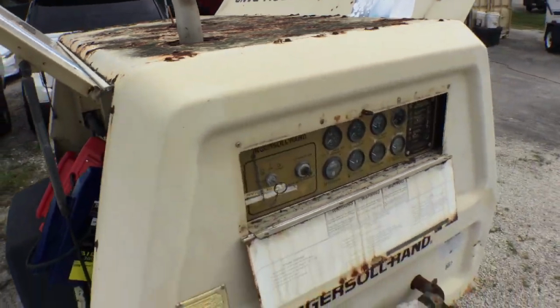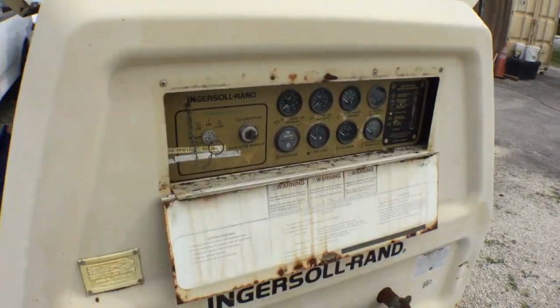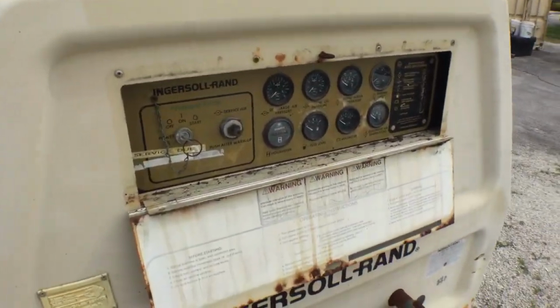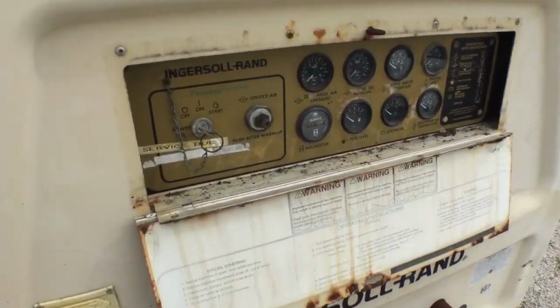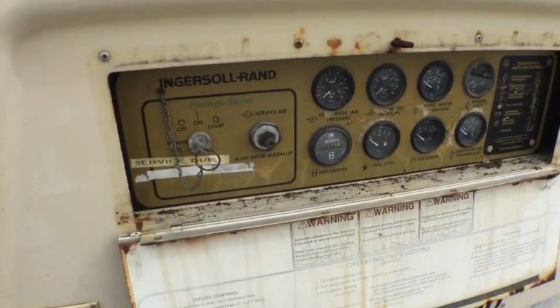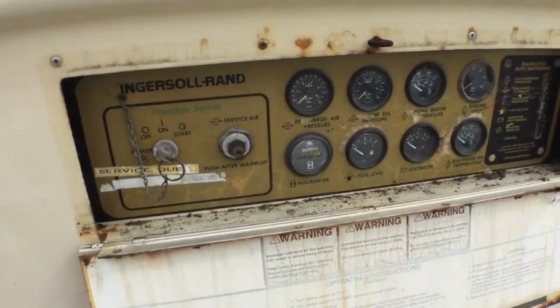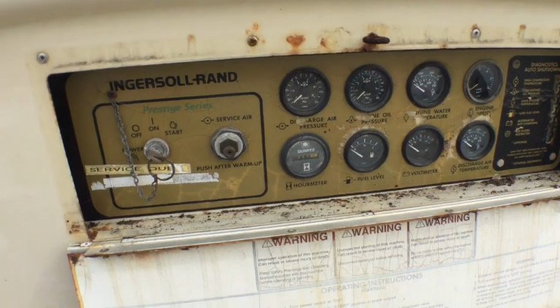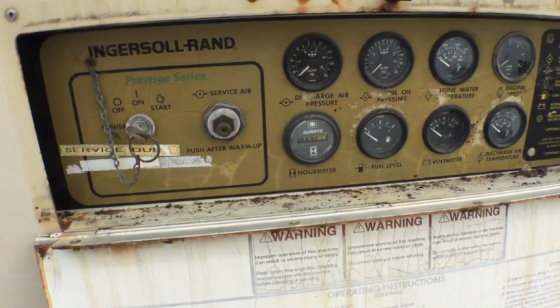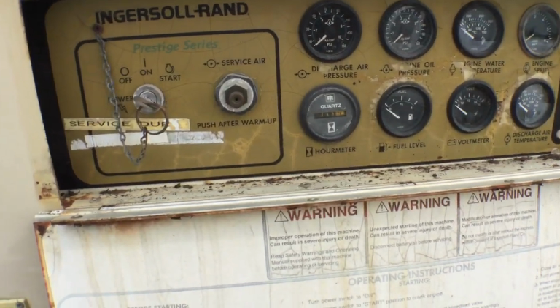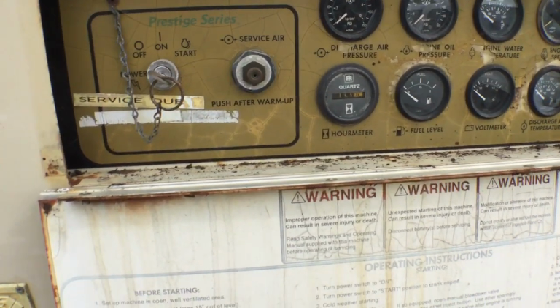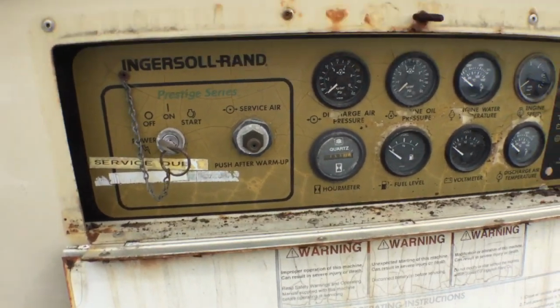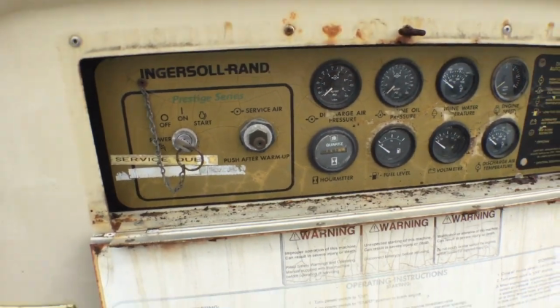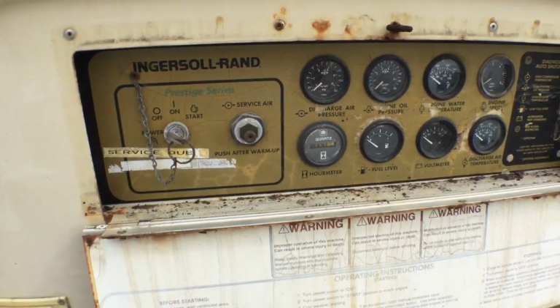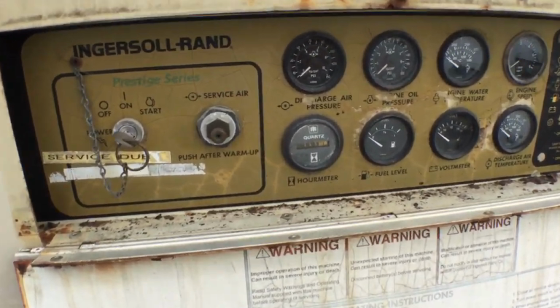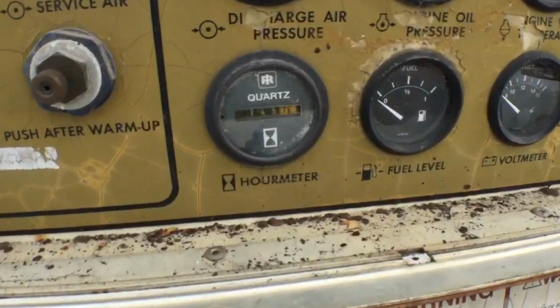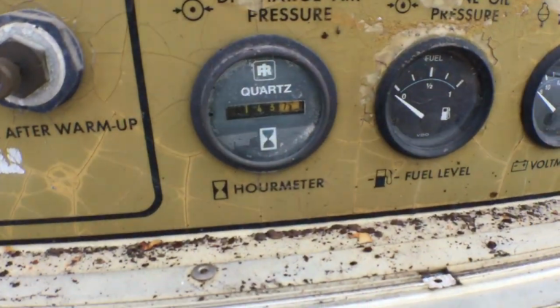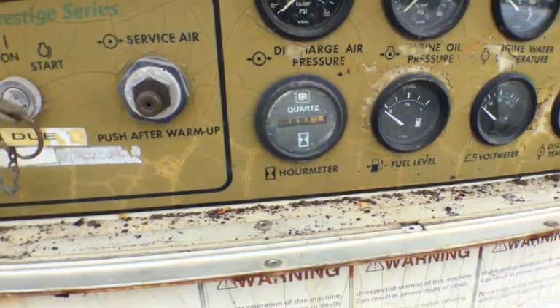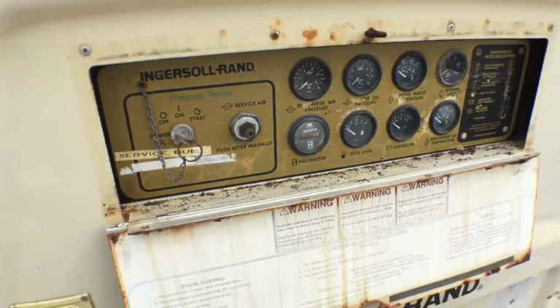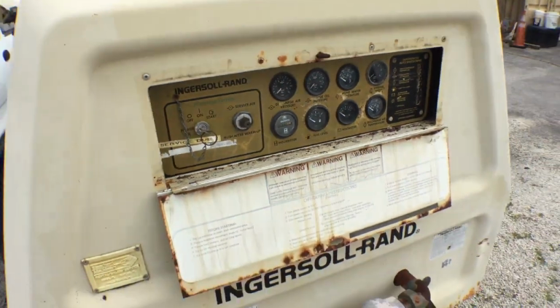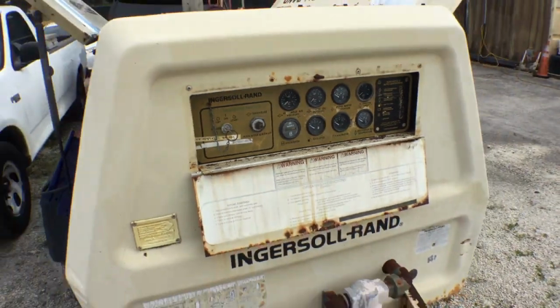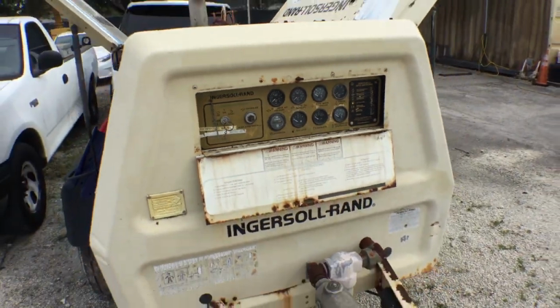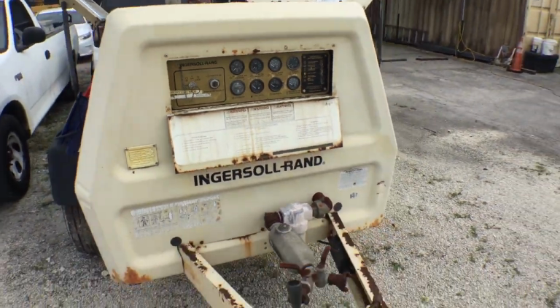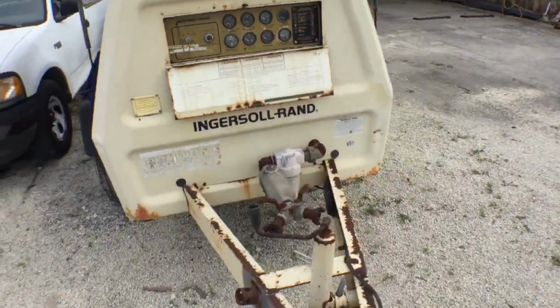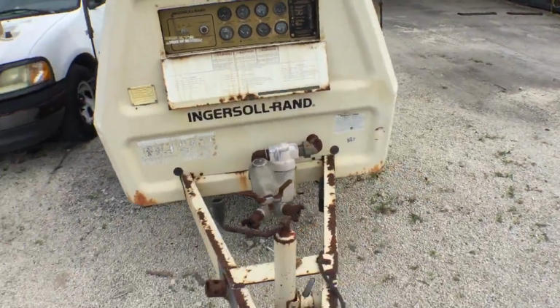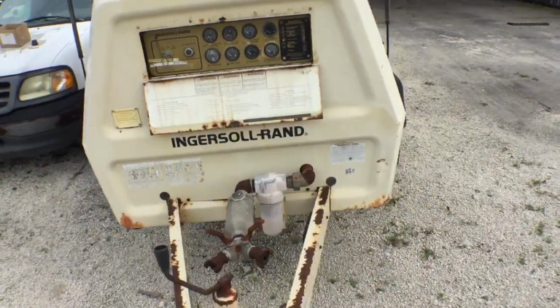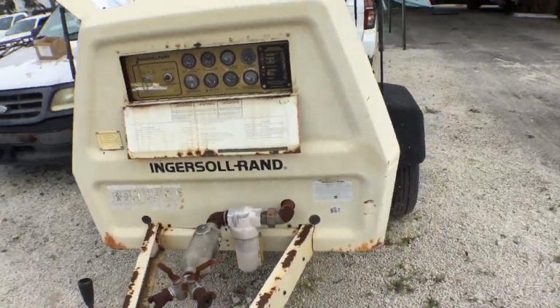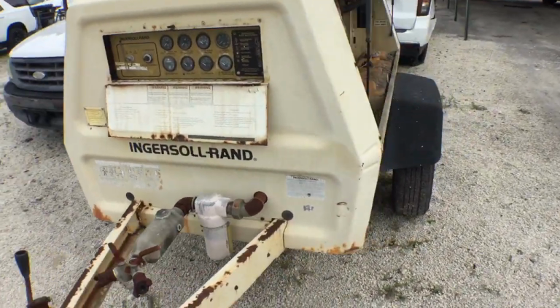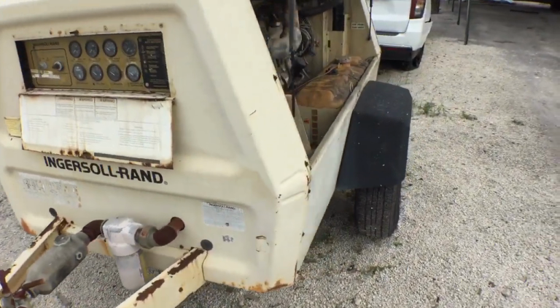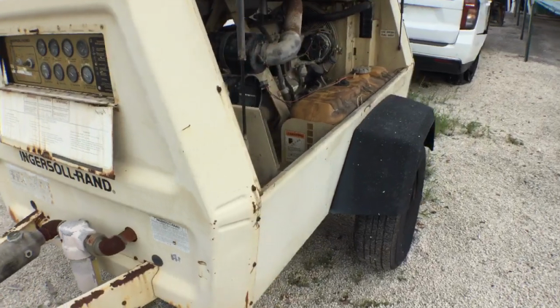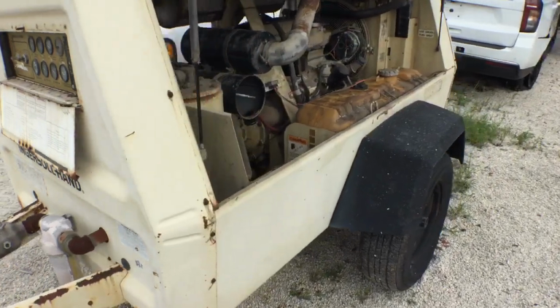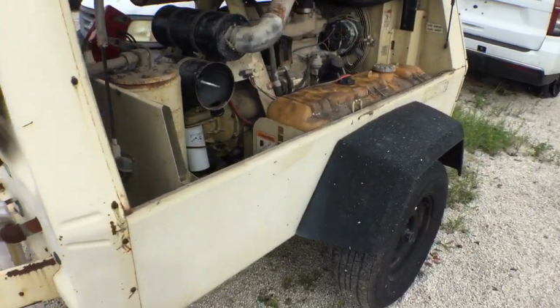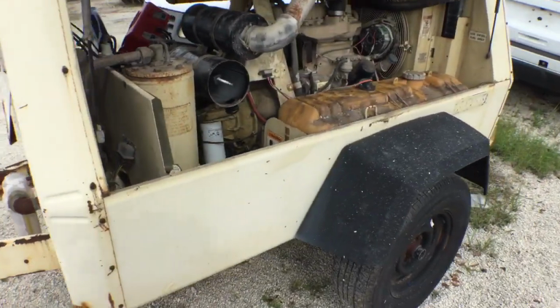The panel is good. The gauges look good. It's got 143.7 hours — very low hours. It's a shame they didn't use it enough, but it appears like it's been sitting here for a long time.